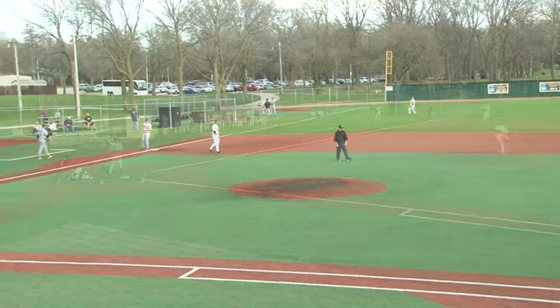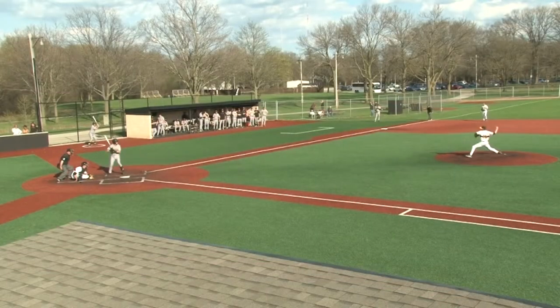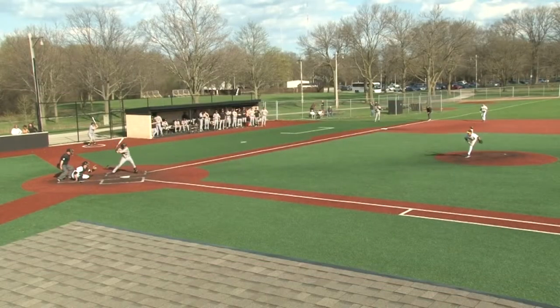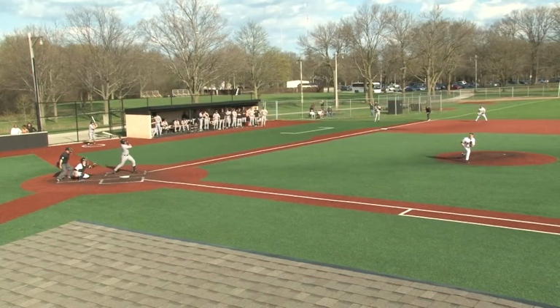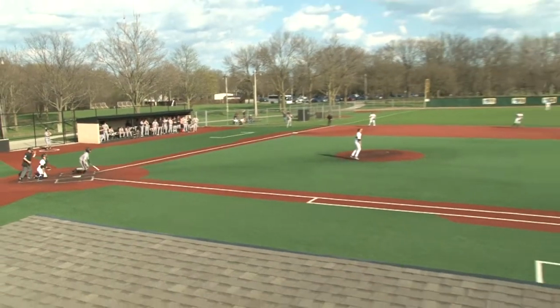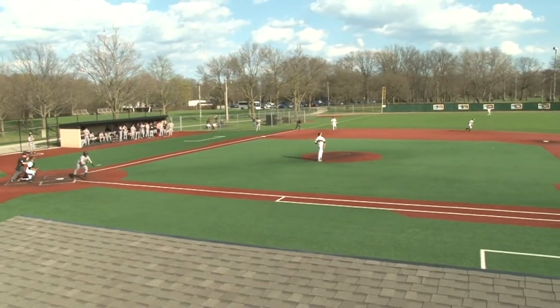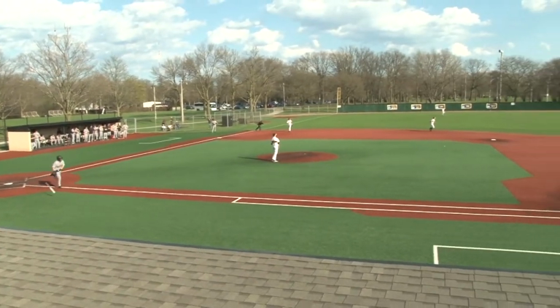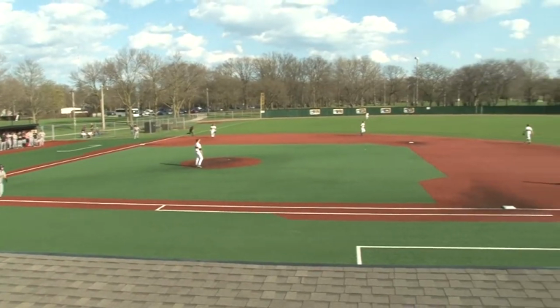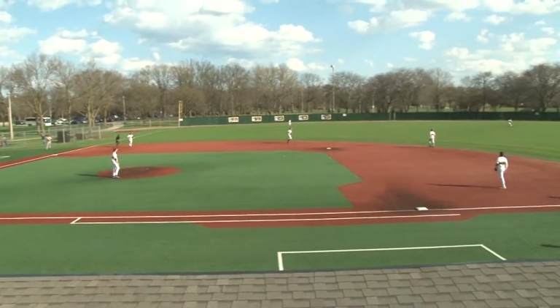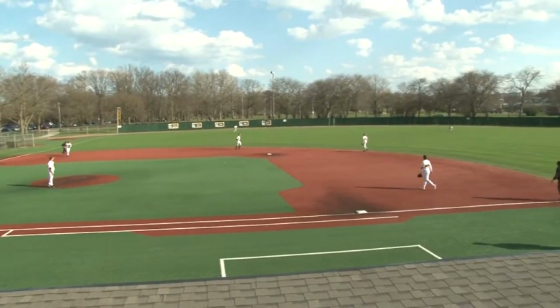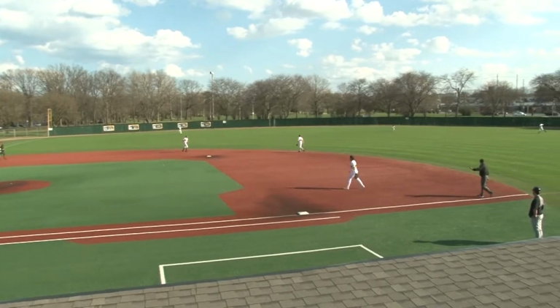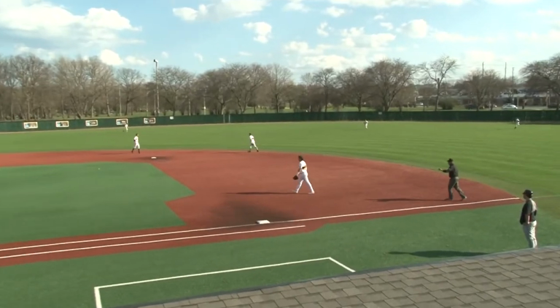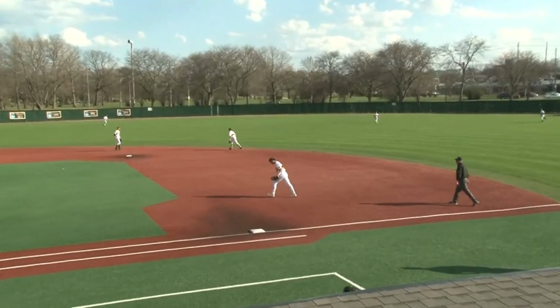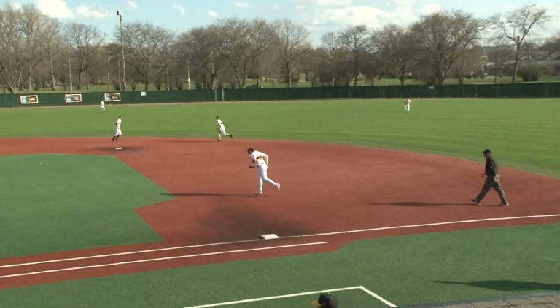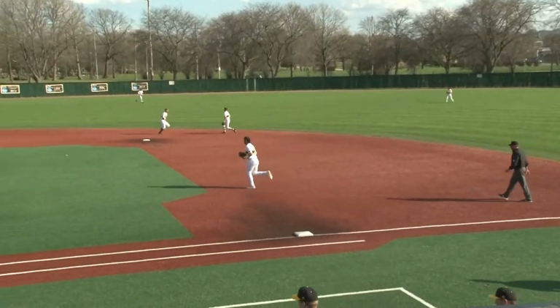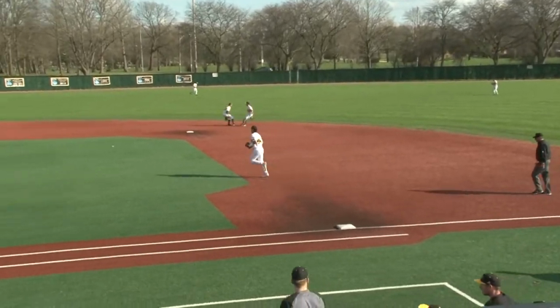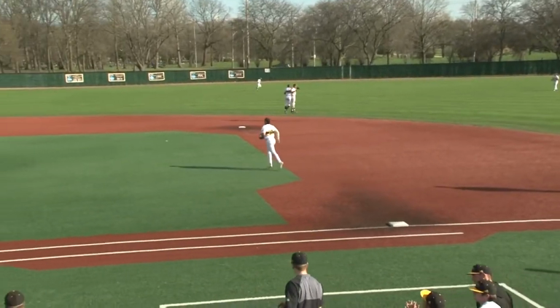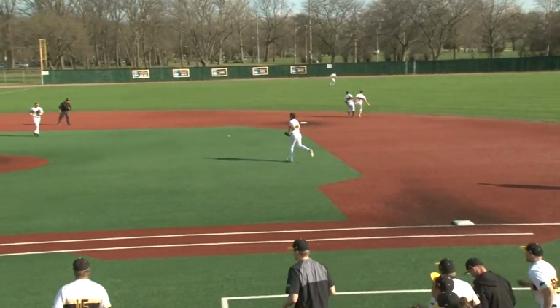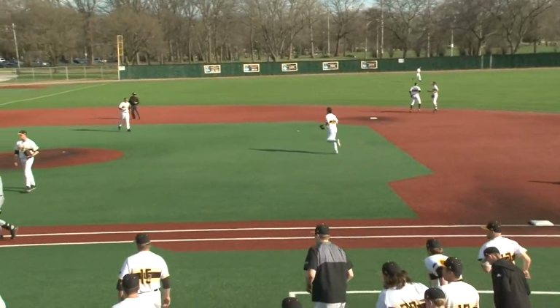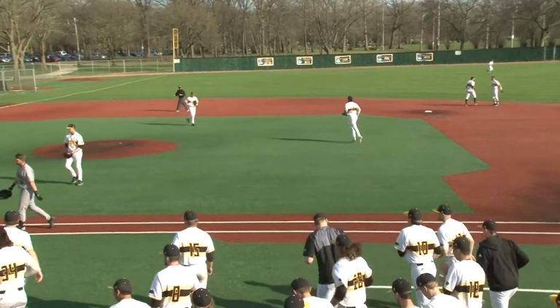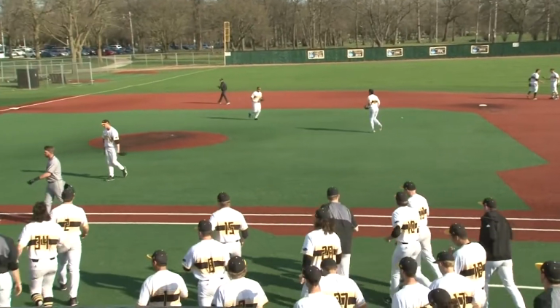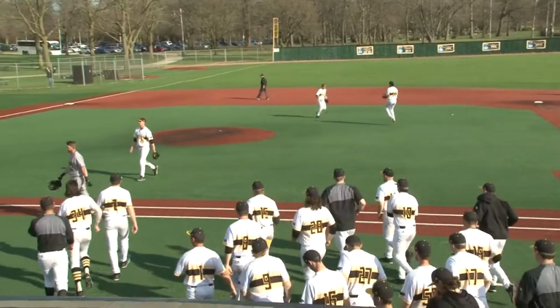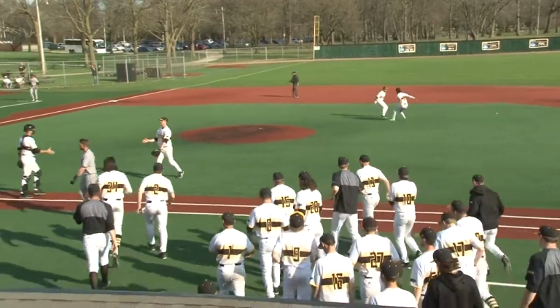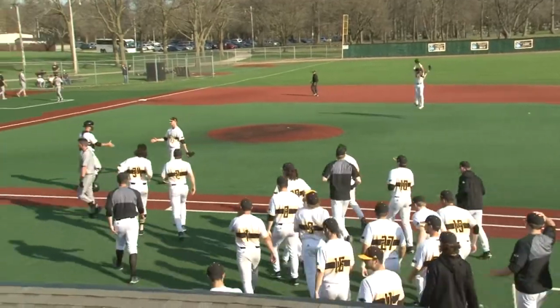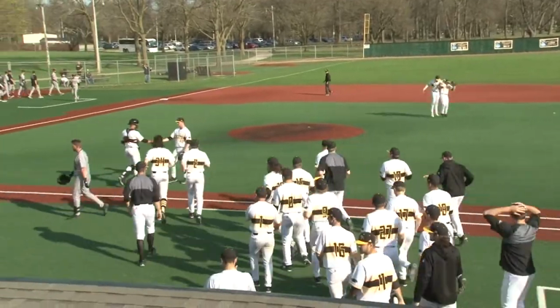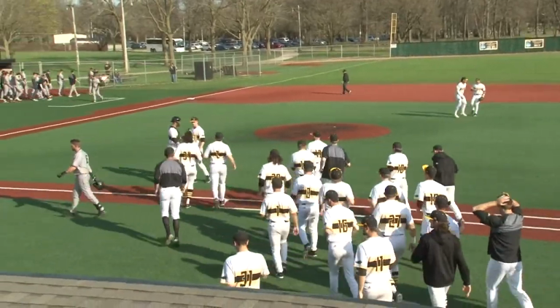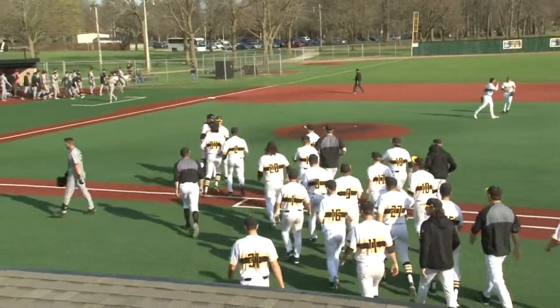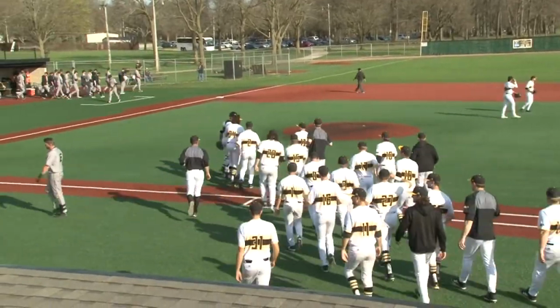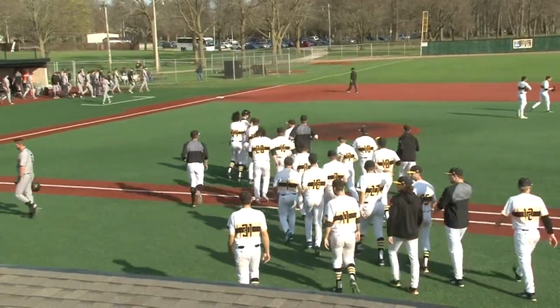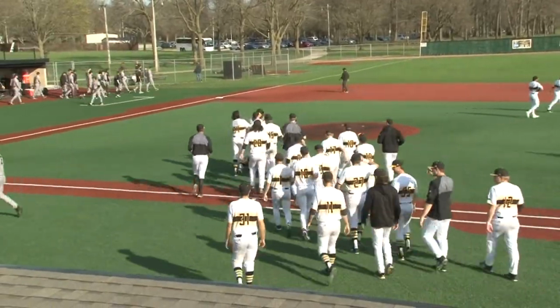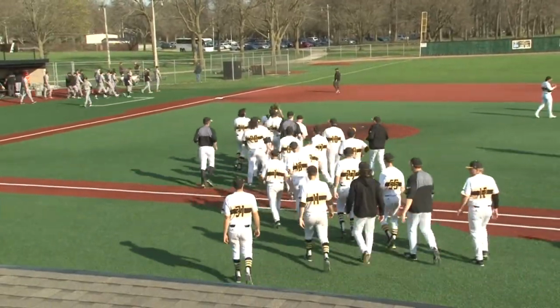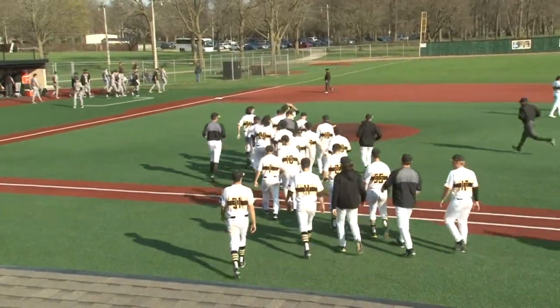Here's the first pitch from Edwards. First pitch swinging — Howder, Scafidi makes the catch, and that will end the ball game. The Panthers with the win now move to 20-23 on the season, 10-9 in the Horizon League.